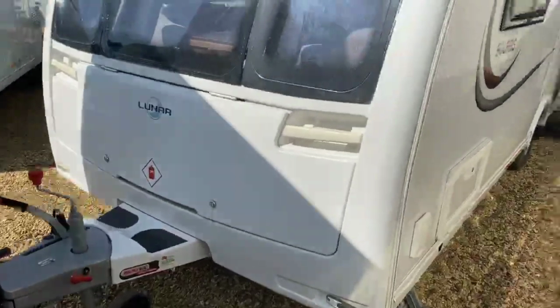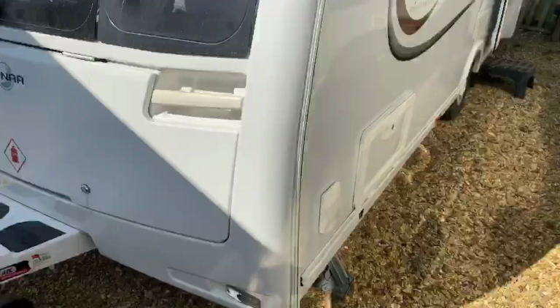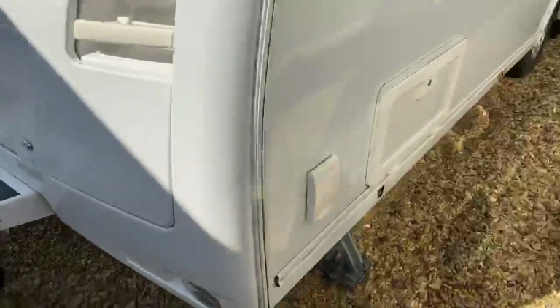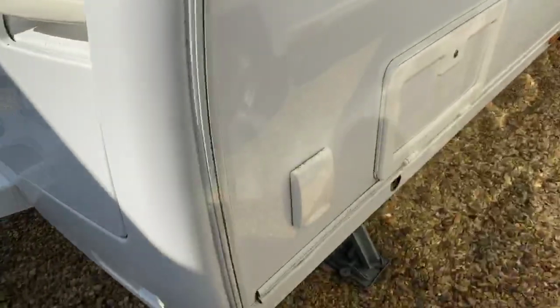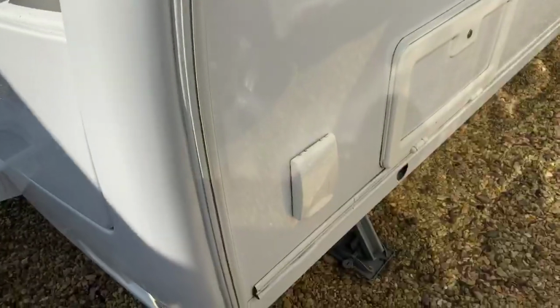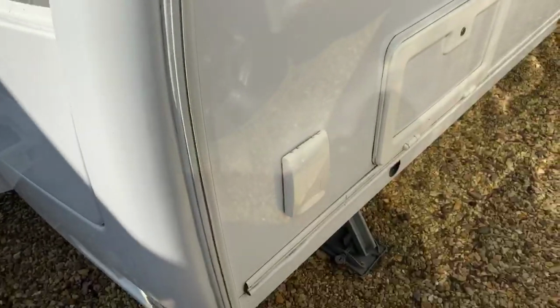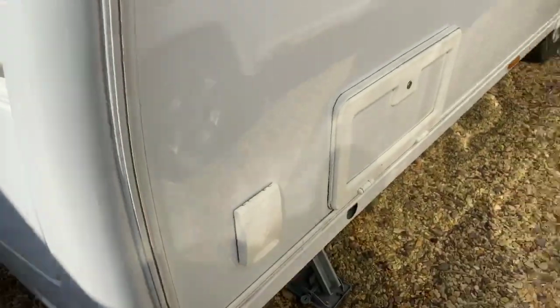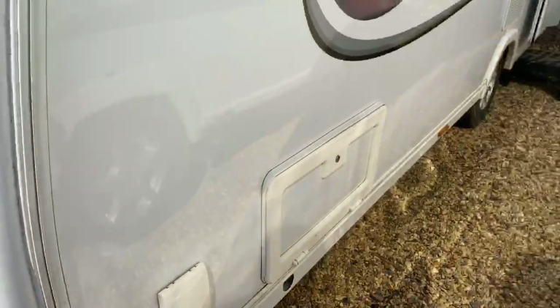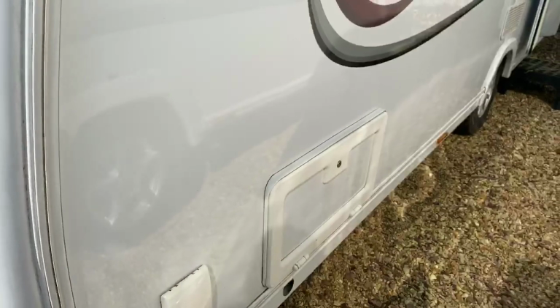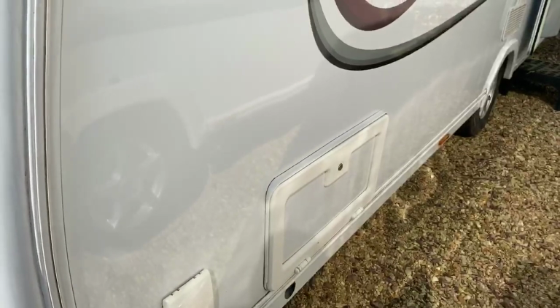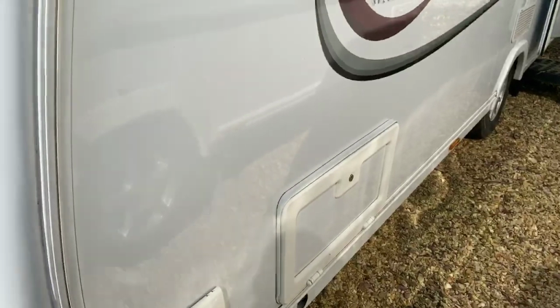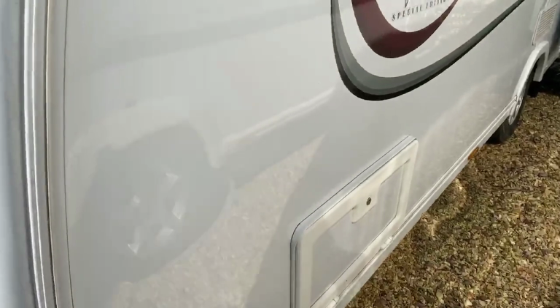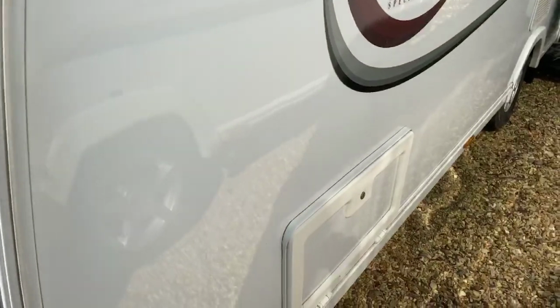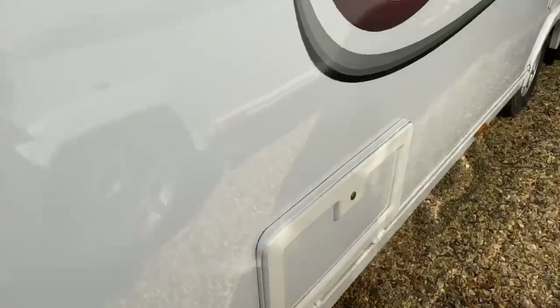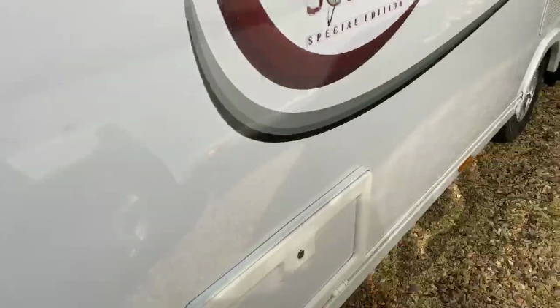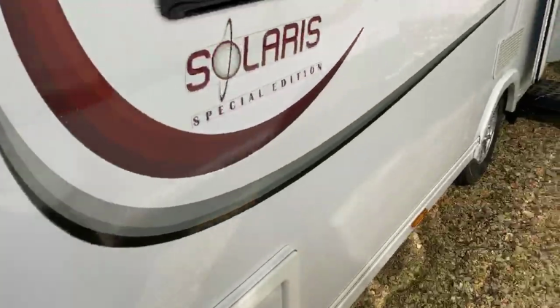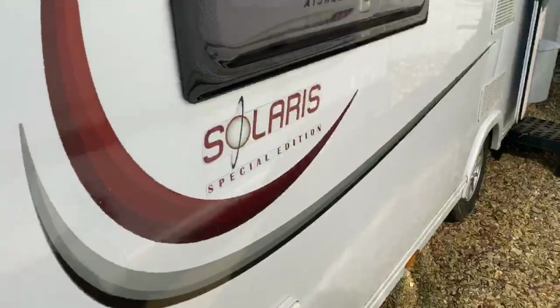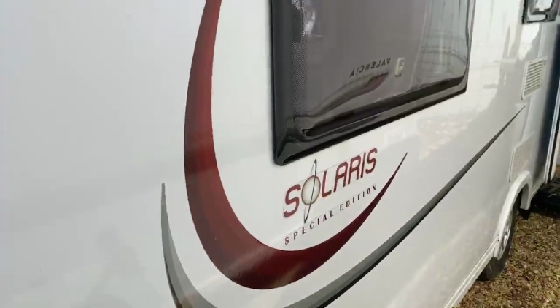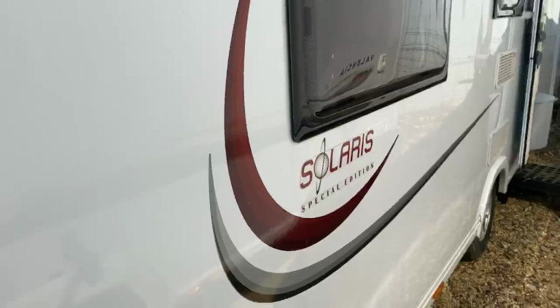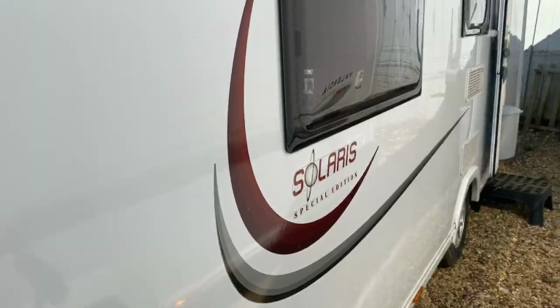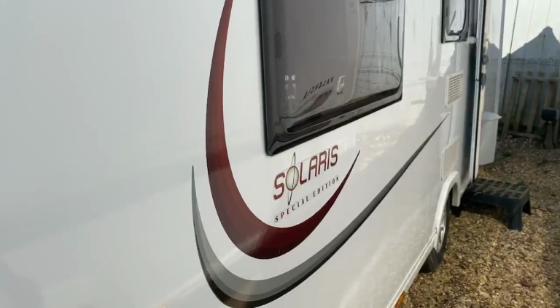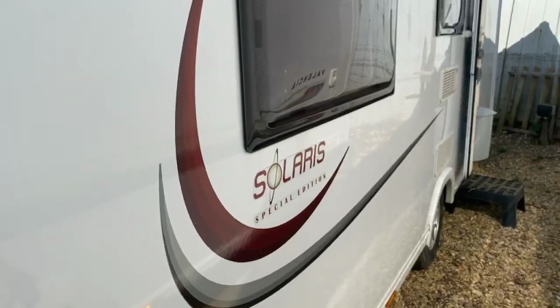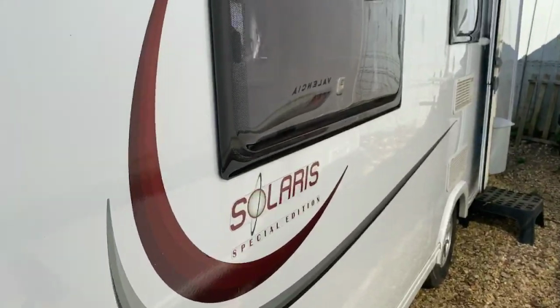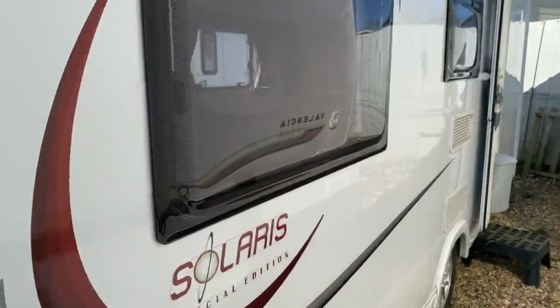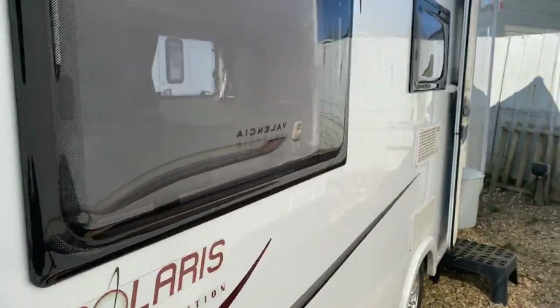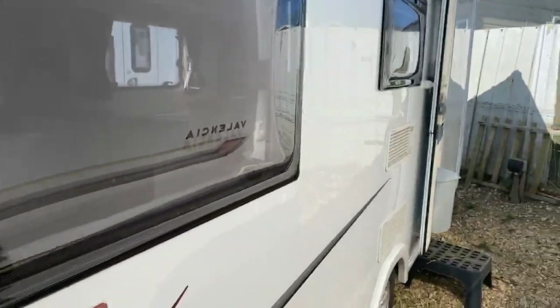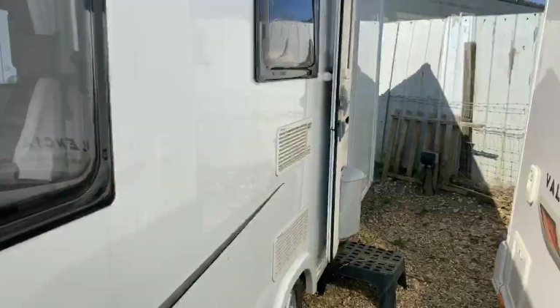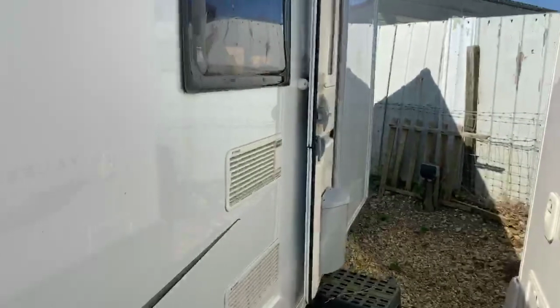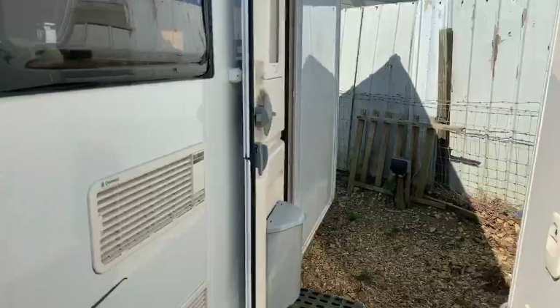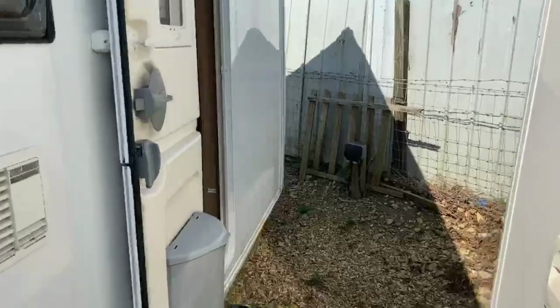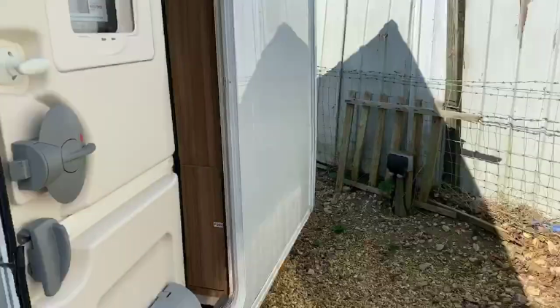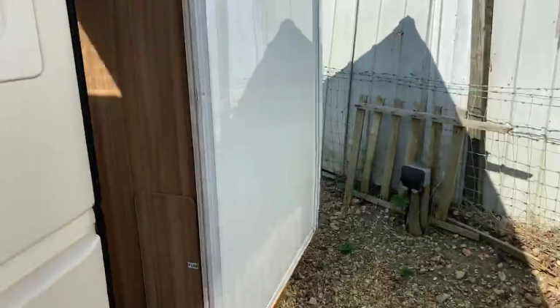As we come down the side you've got an exterior barbecue point with exterior wet locker box with 240 volt housing inside. You've got the Solaris bespoke logo, unique to us here at Grantham, really making it stand out as a fantastic caravan.